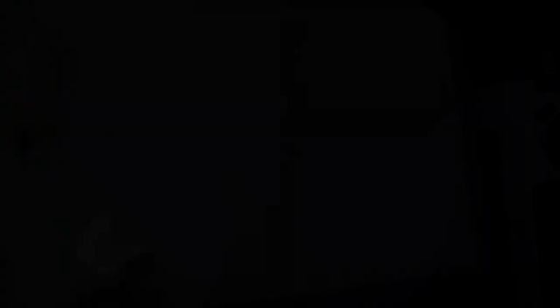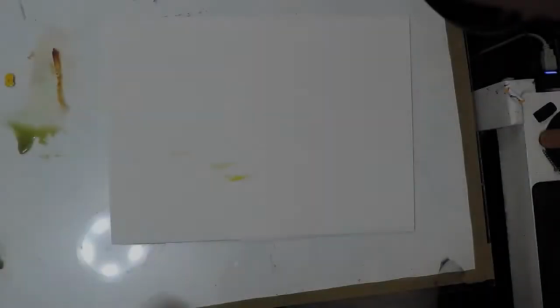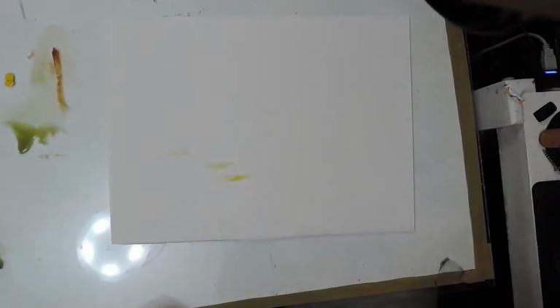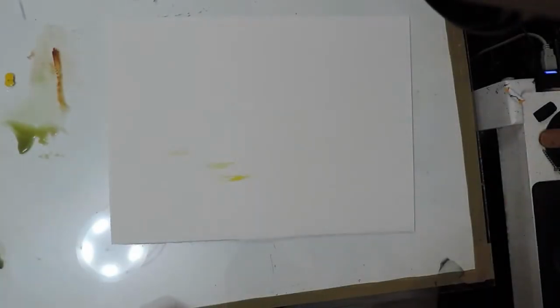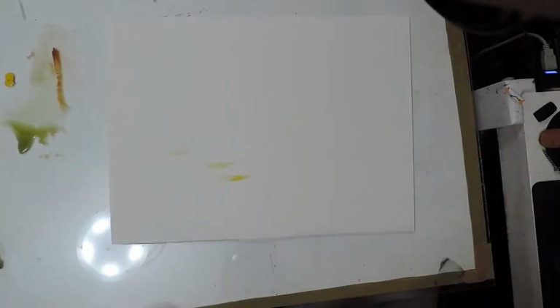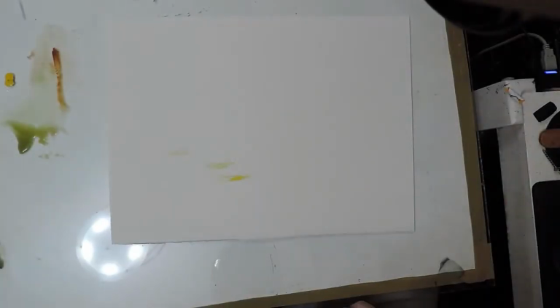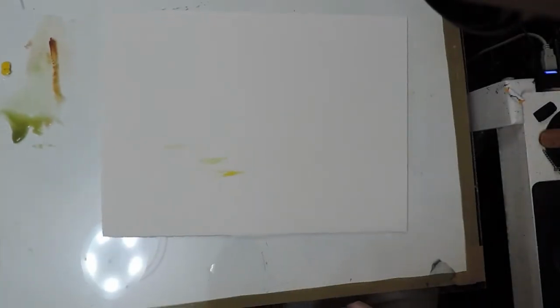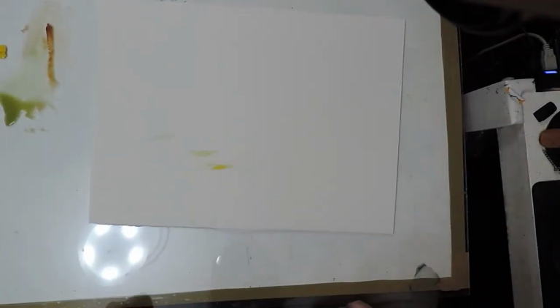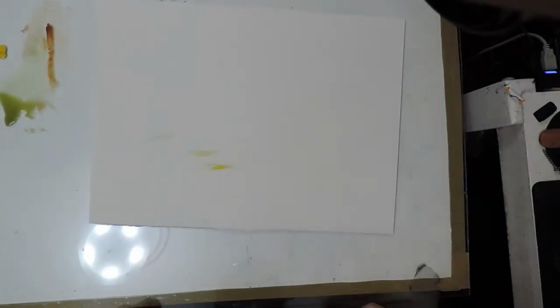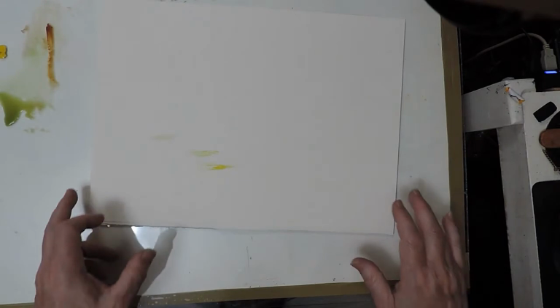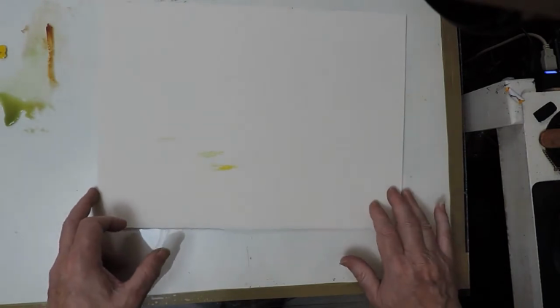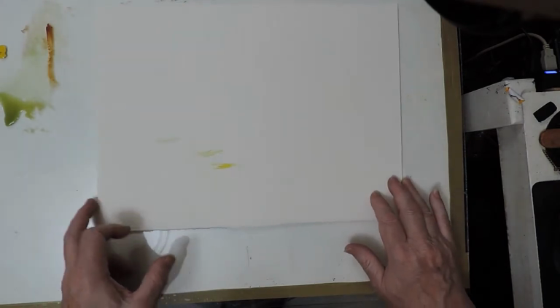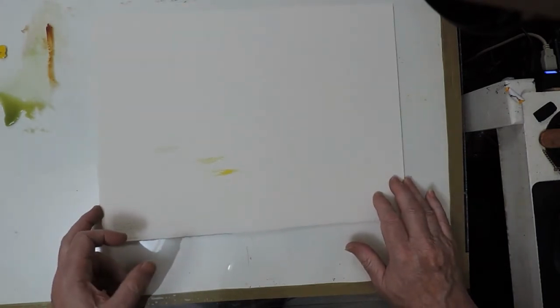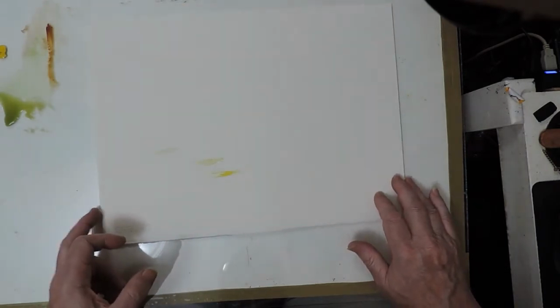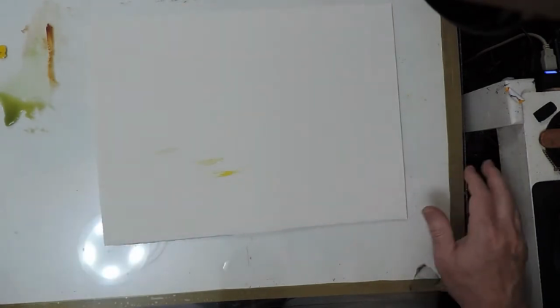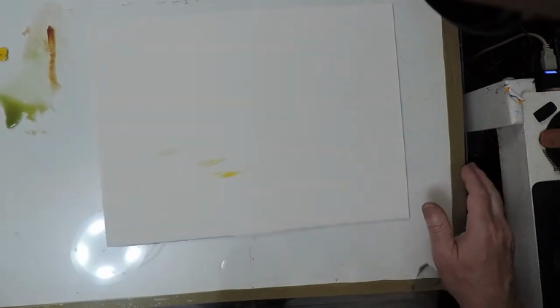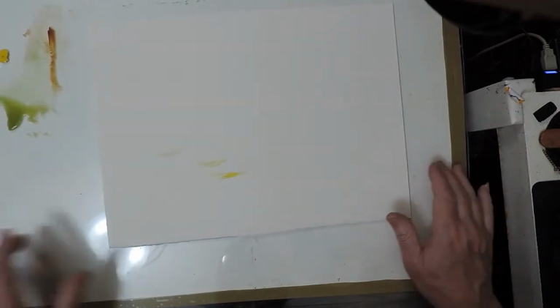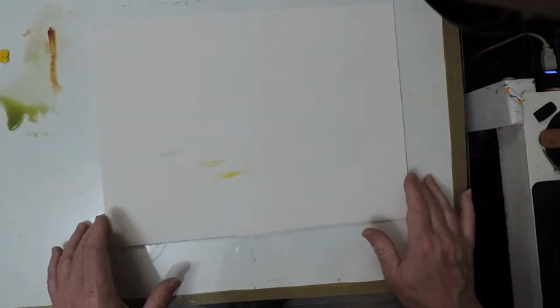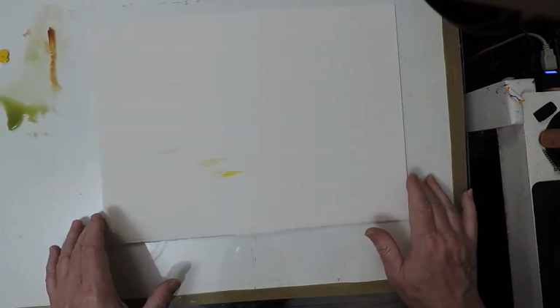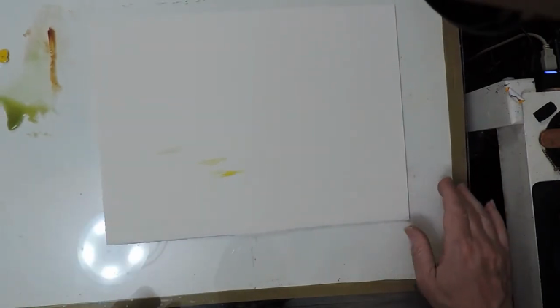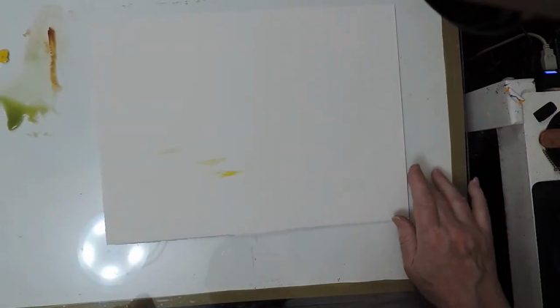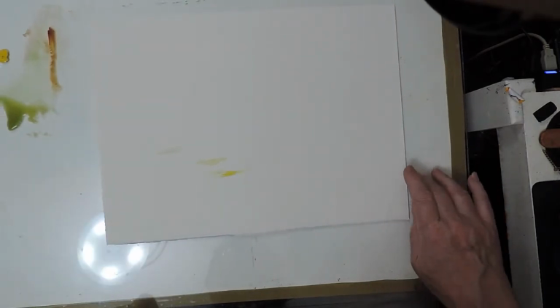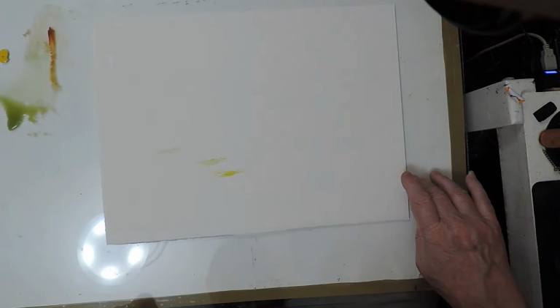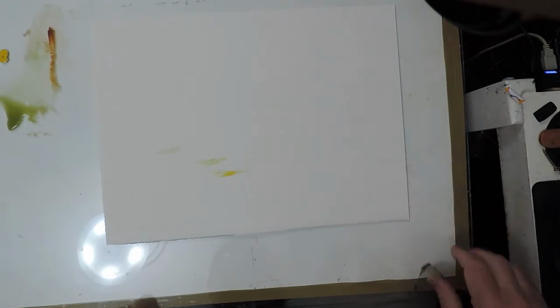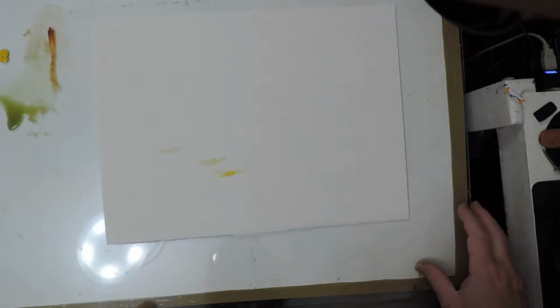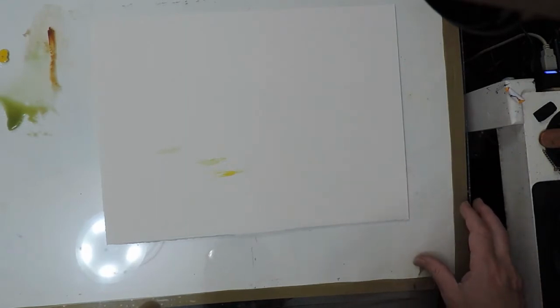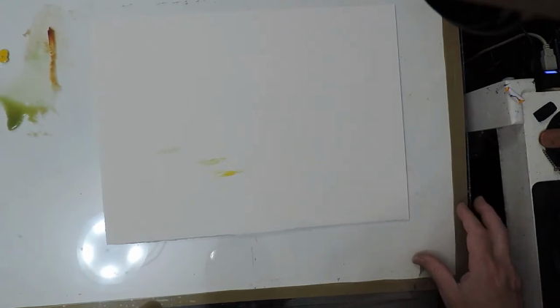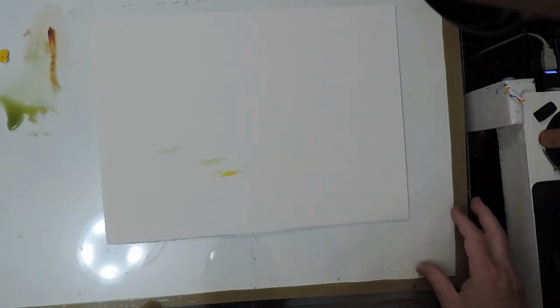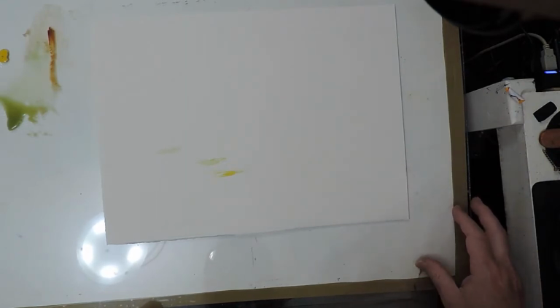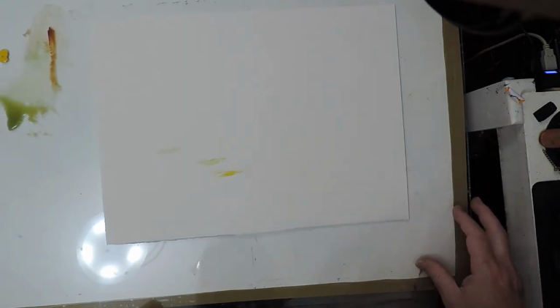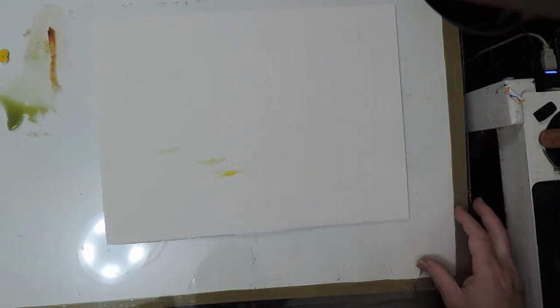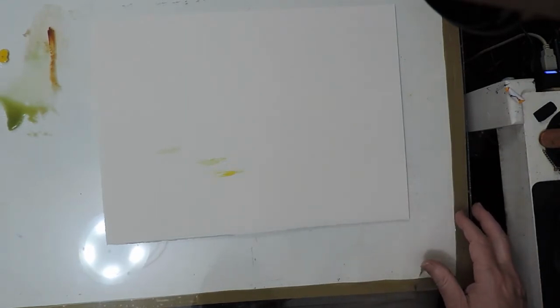G'day there. My name's Paul Lyons. I'm from New Zealand. I'm from www.paintings.nz and I'm going to paint a picture for you.